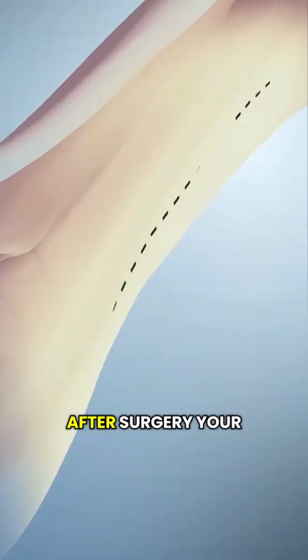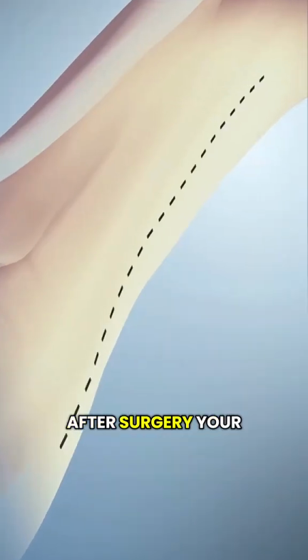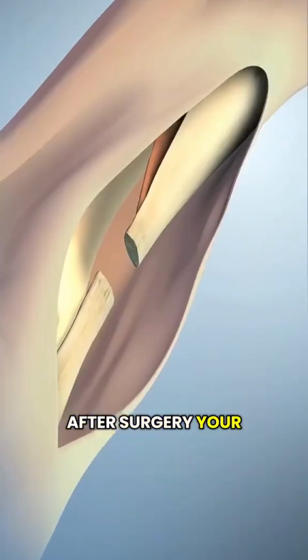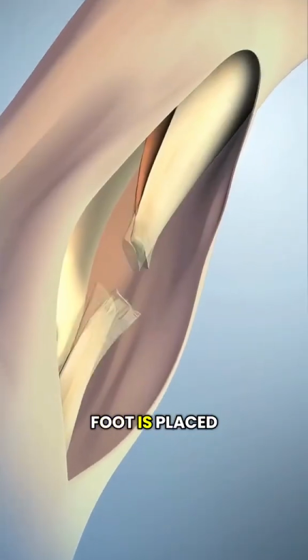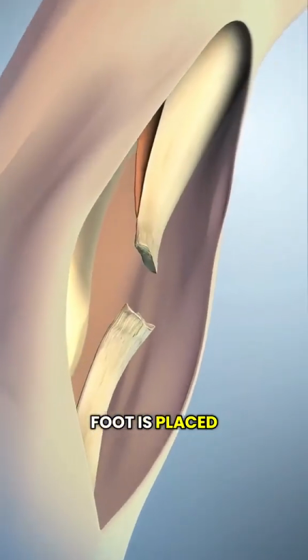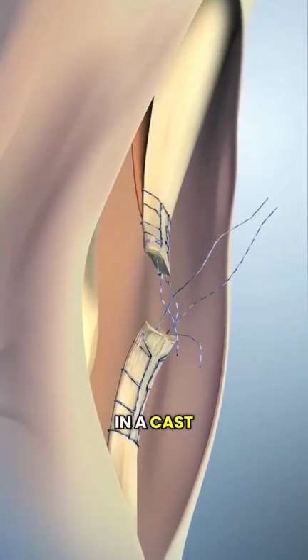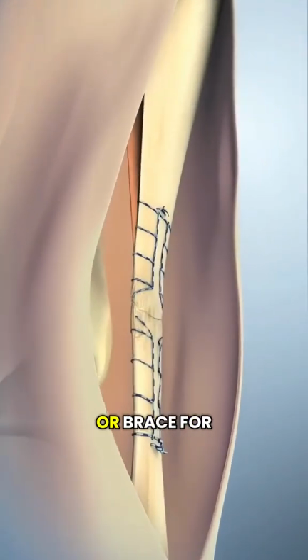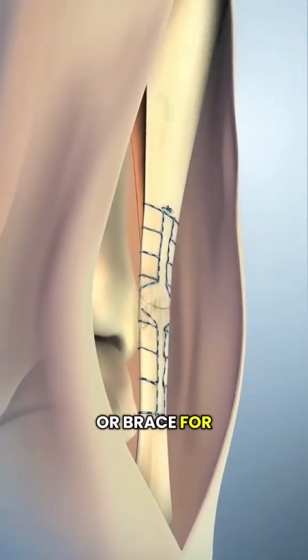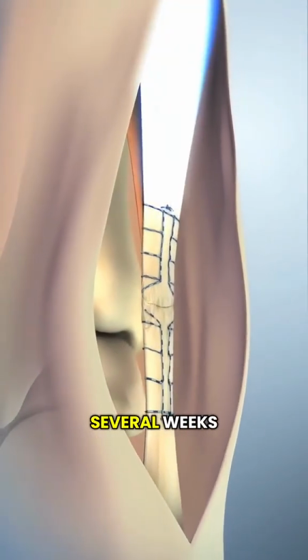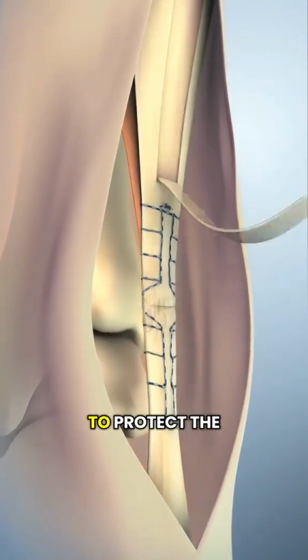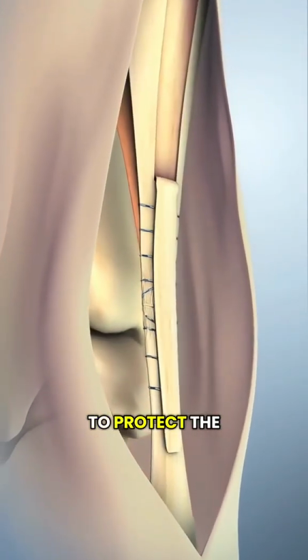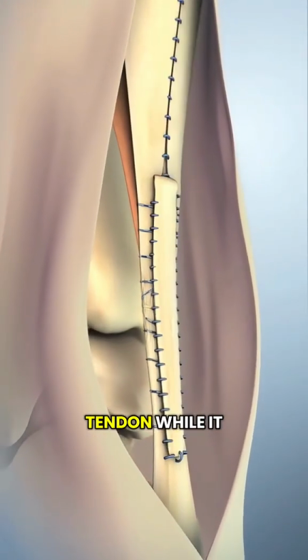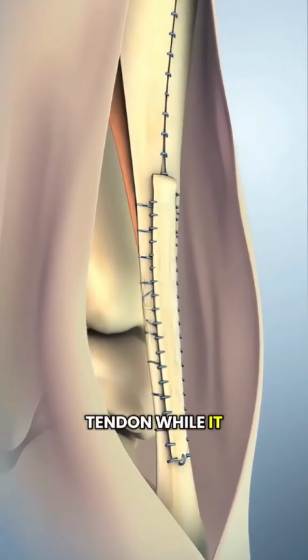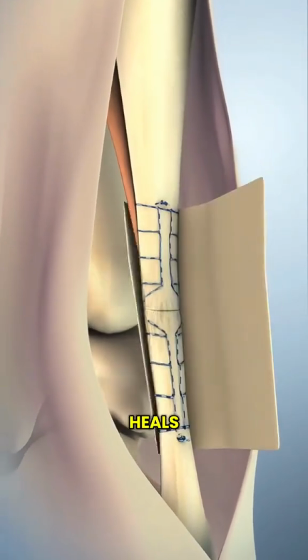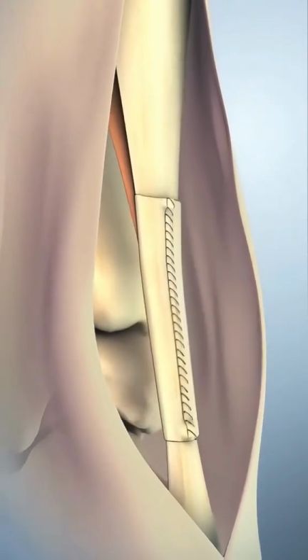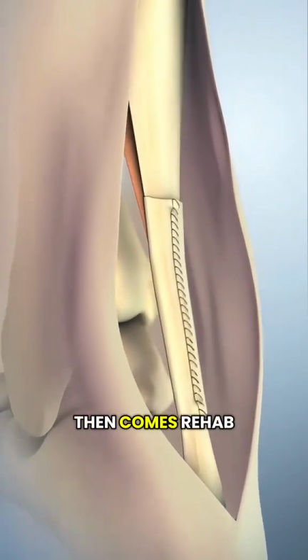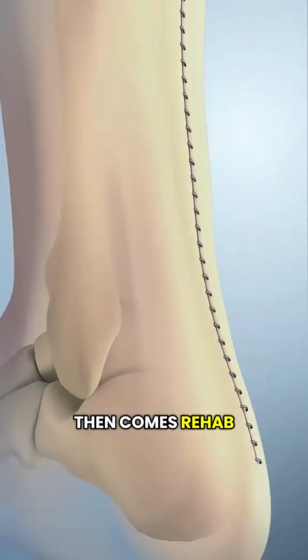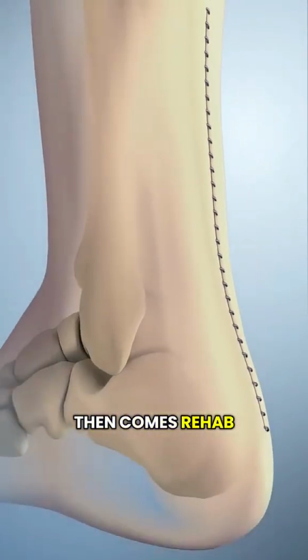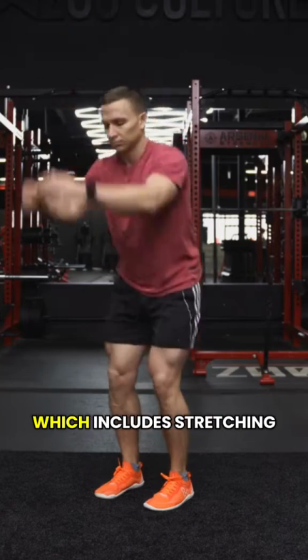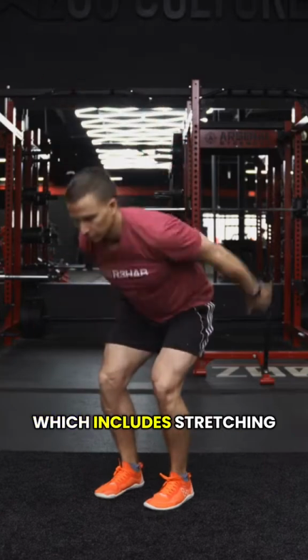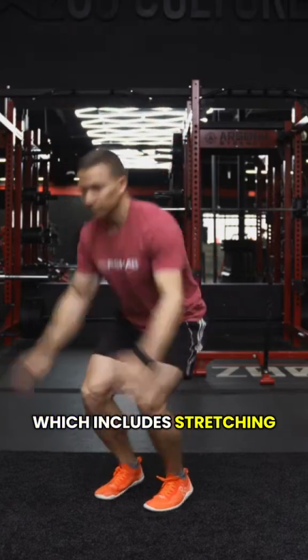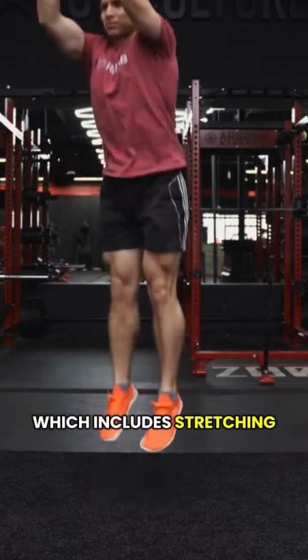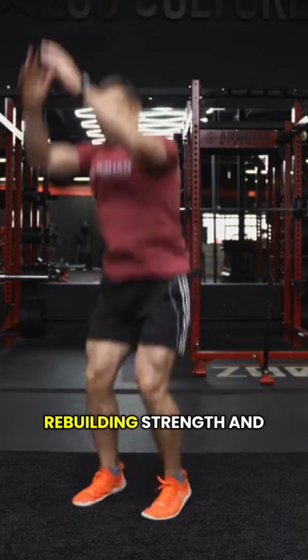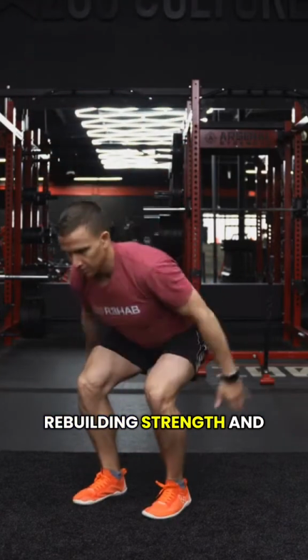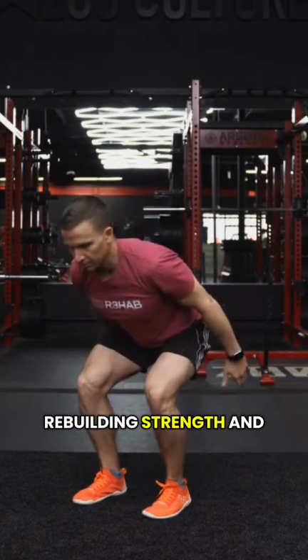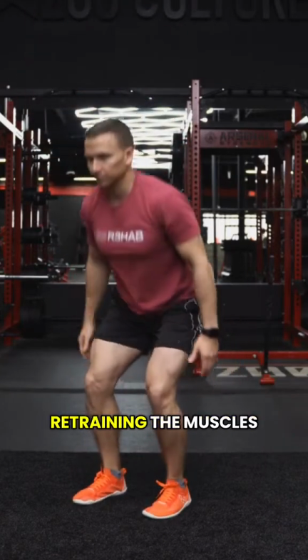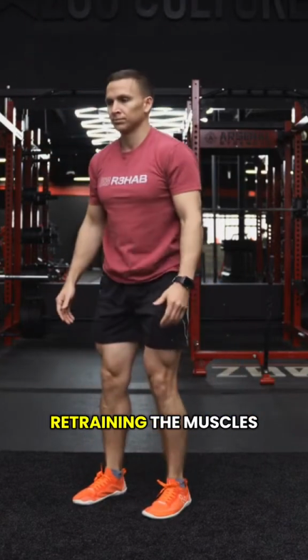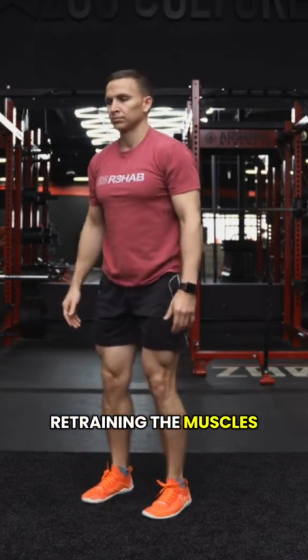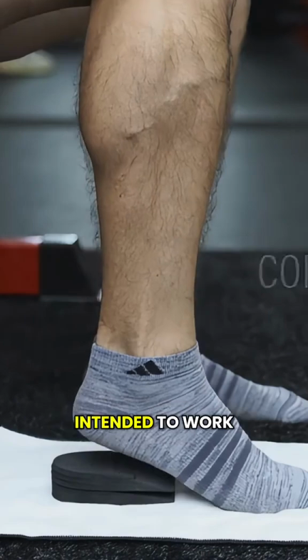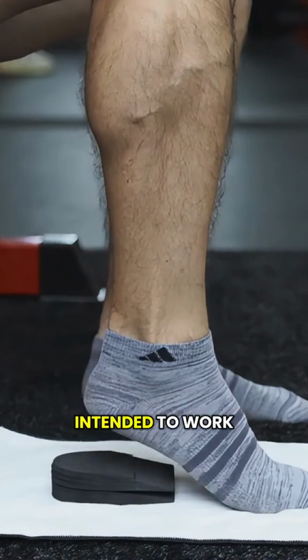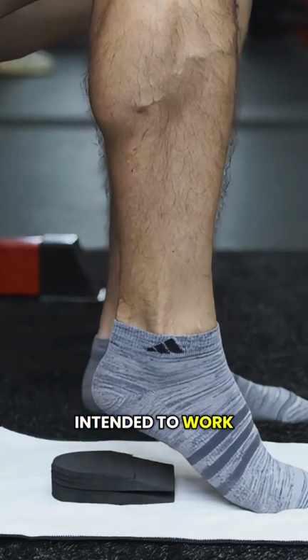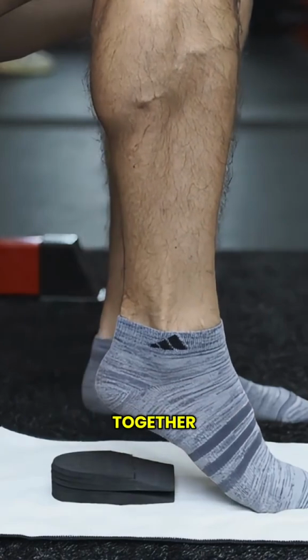After surgery, your foot is placed in a cast or brace for several weeks to protect the tendon while it heals. Then comes rehab, which includes stretching, rebuilding strength, and retraining the muscles and tendon to work together.